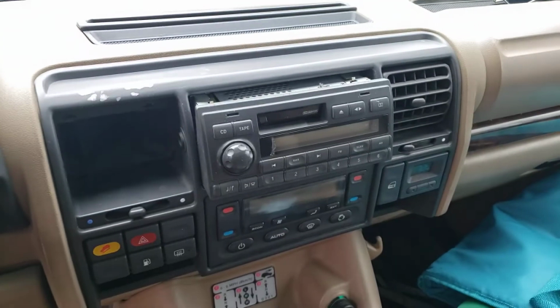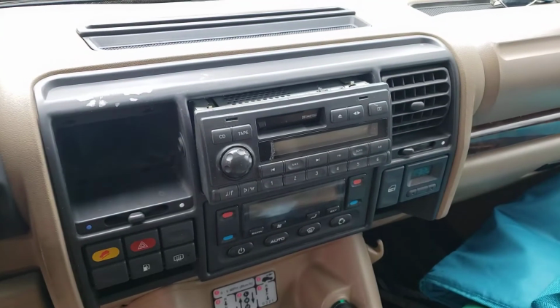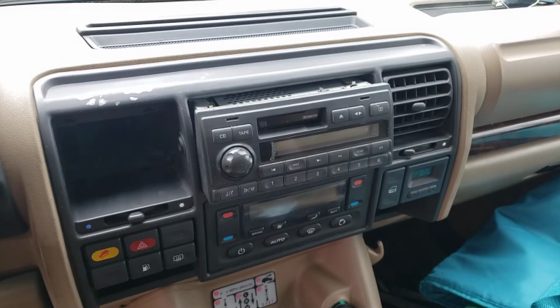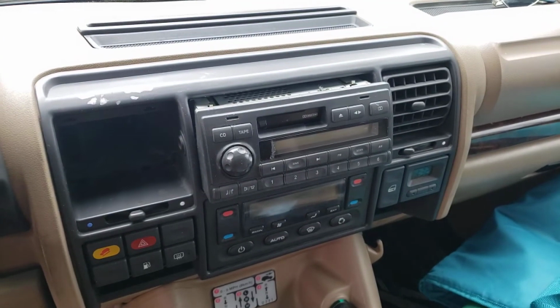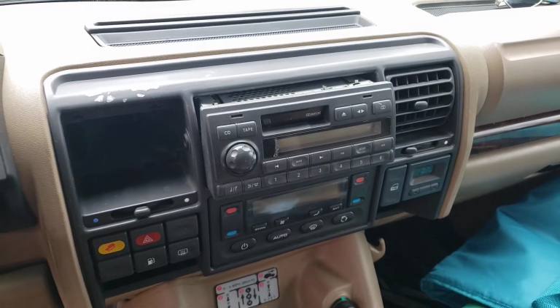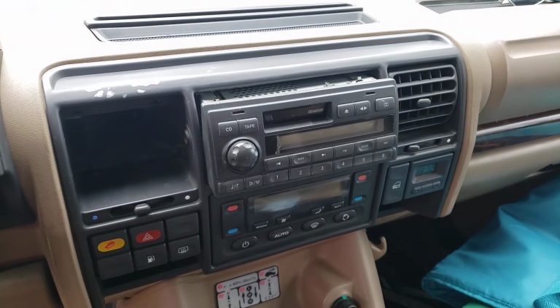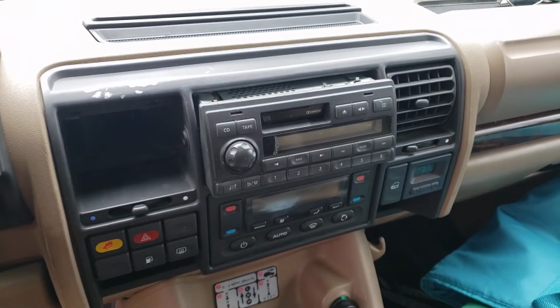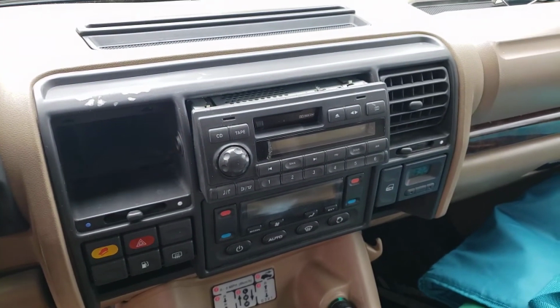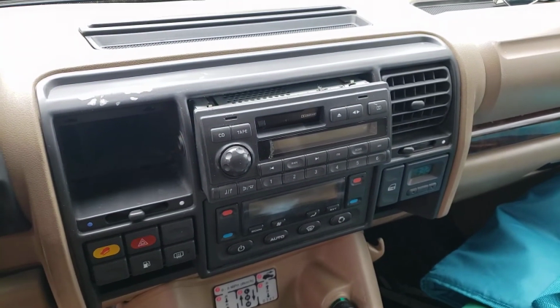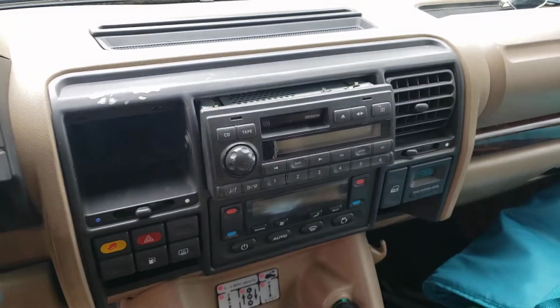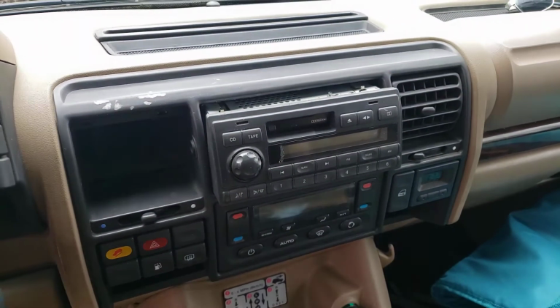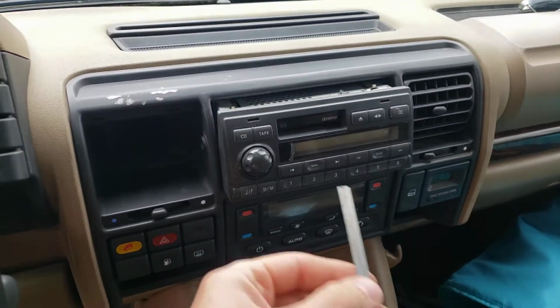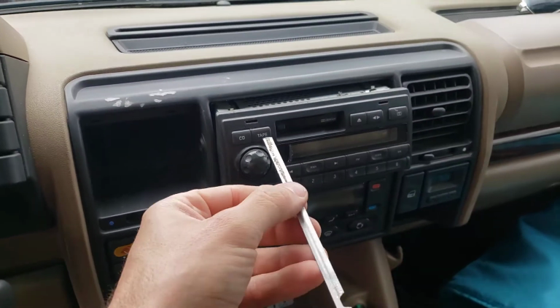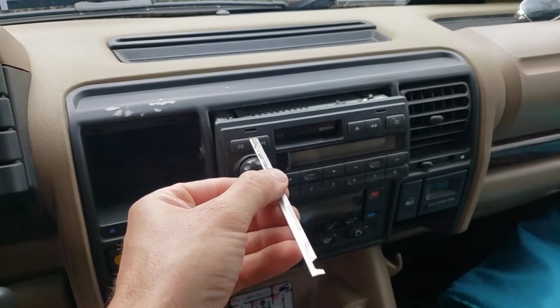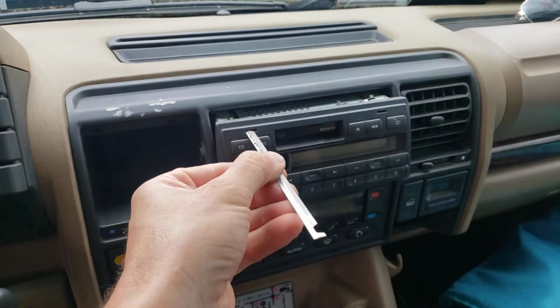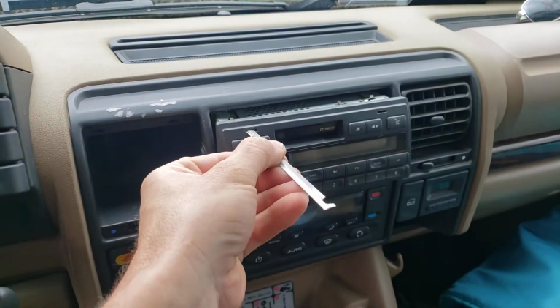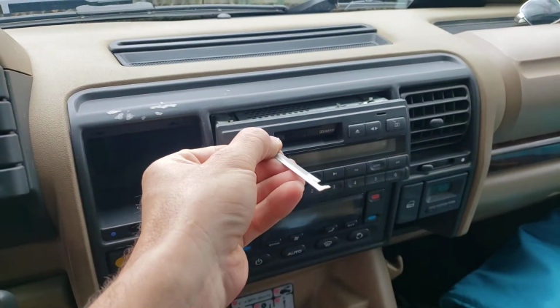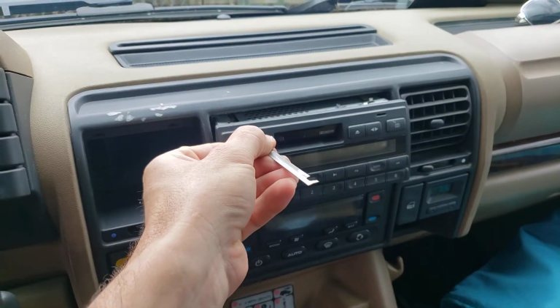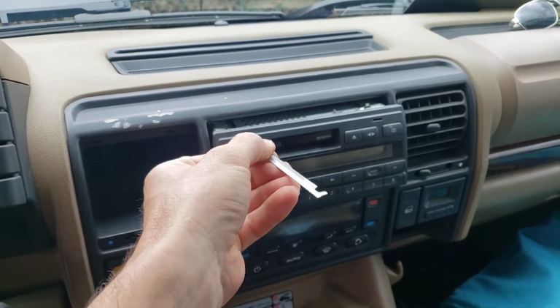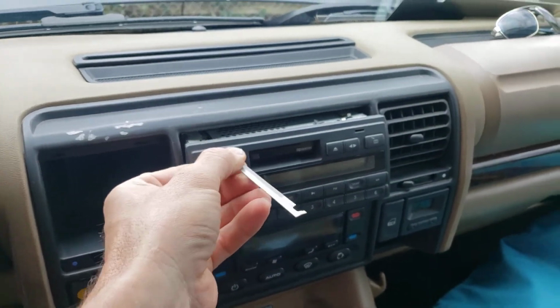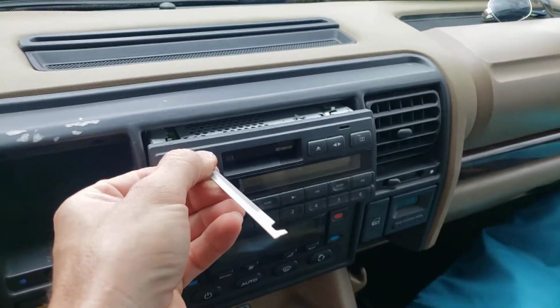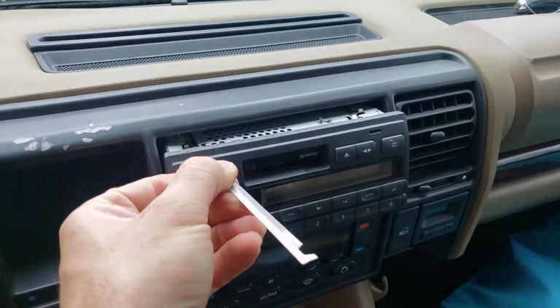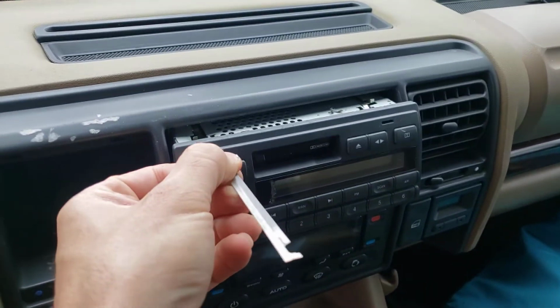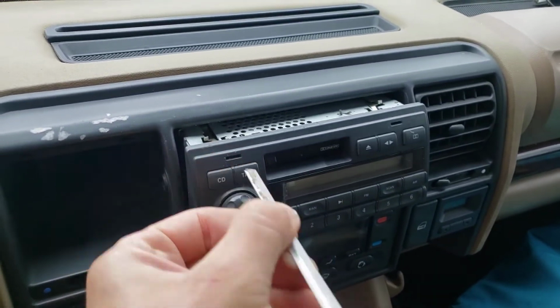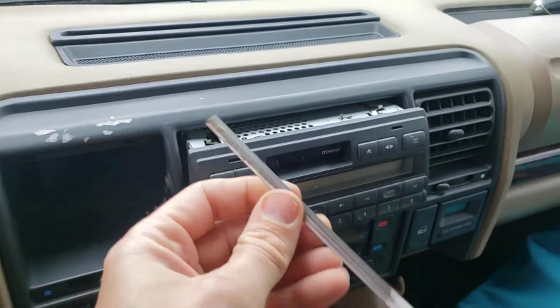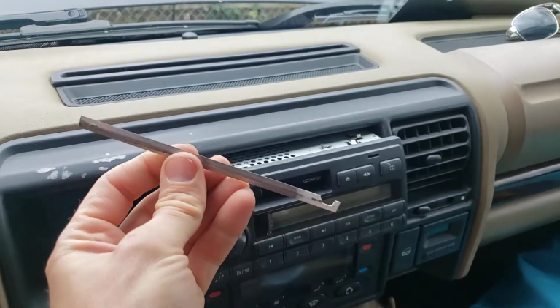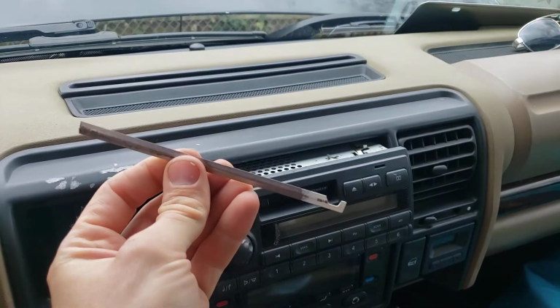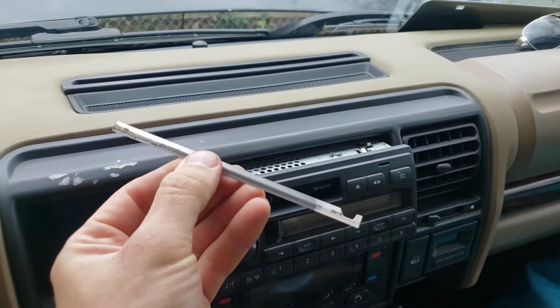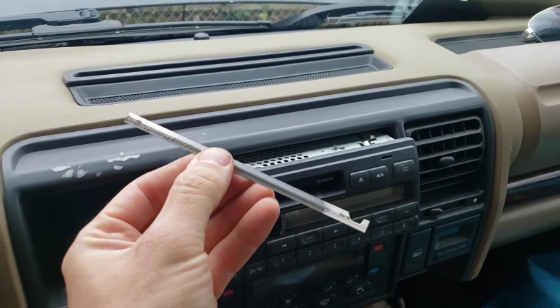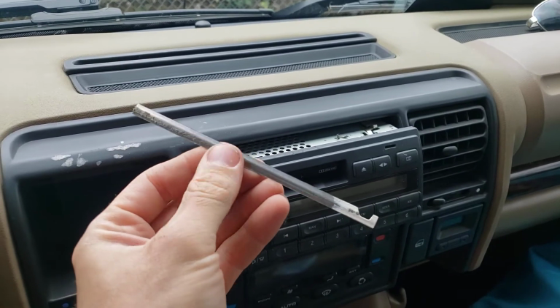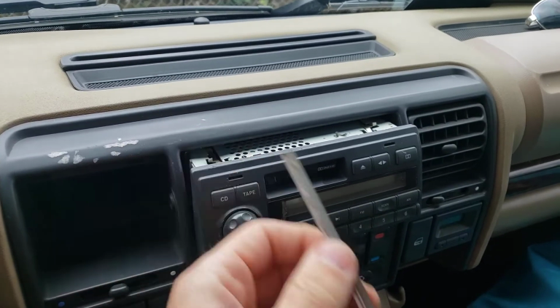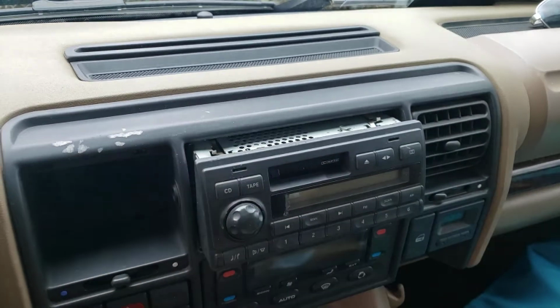Removing your Discovery 2 factory stereo. There are lots of videos, but mine didn't work exactly according to the other videos. I did have the filing cabinet folder hack.